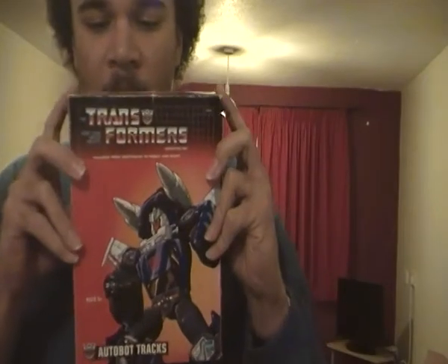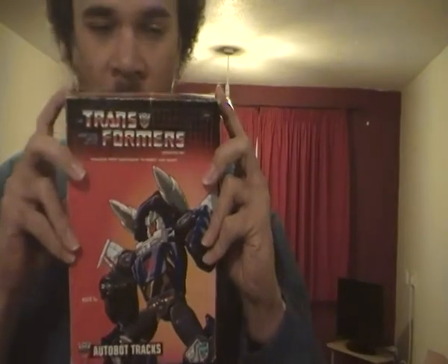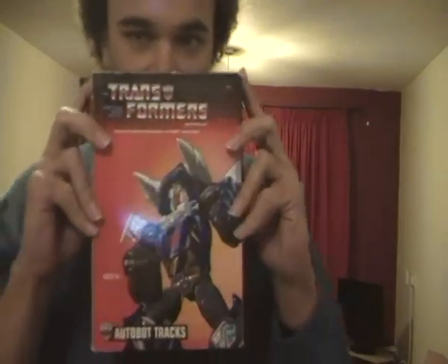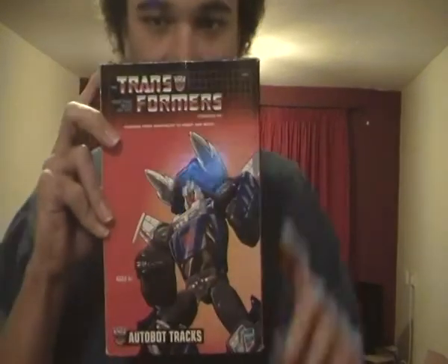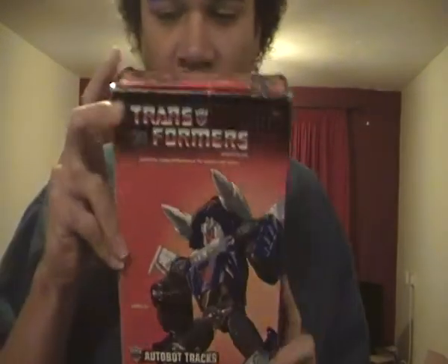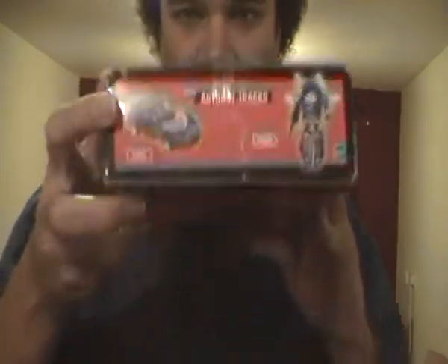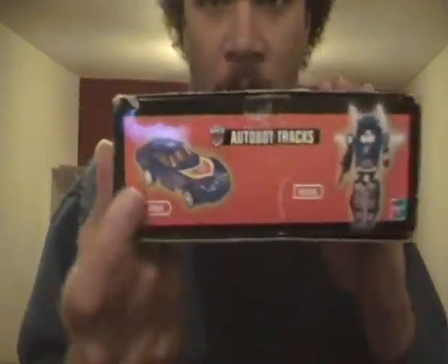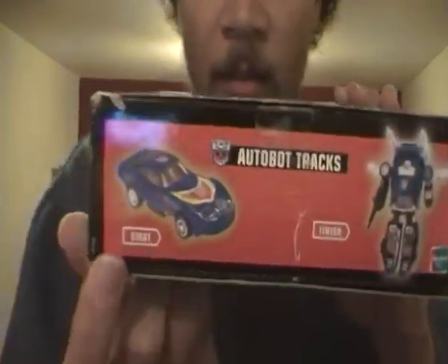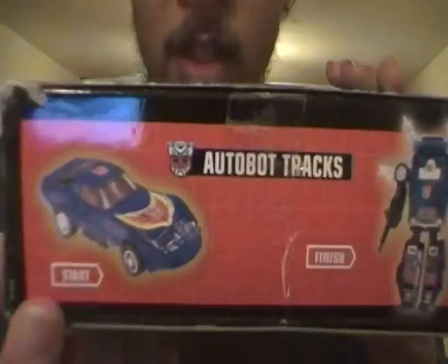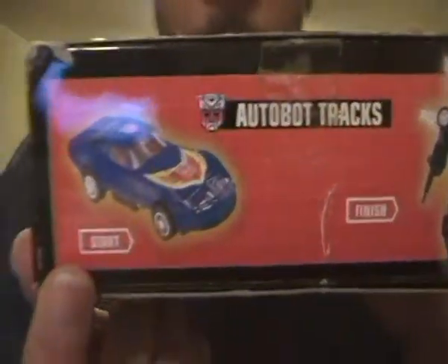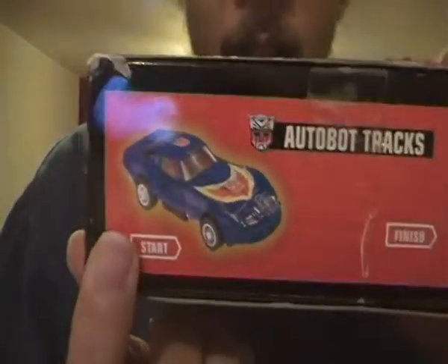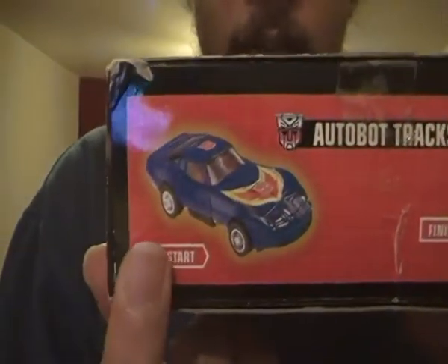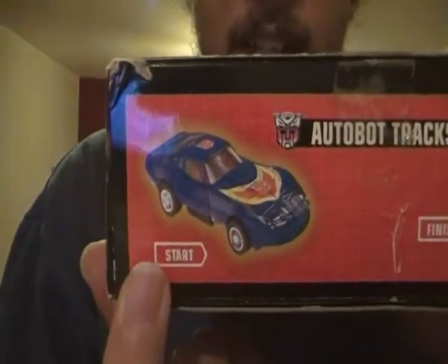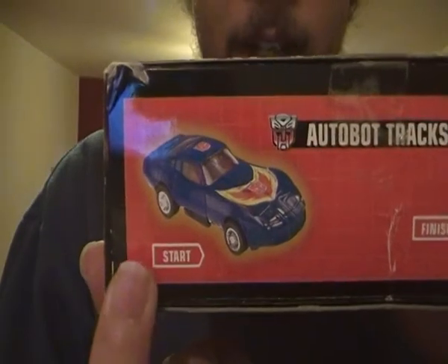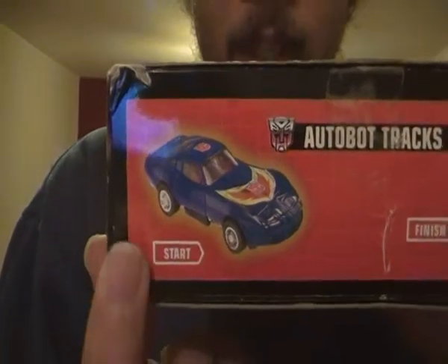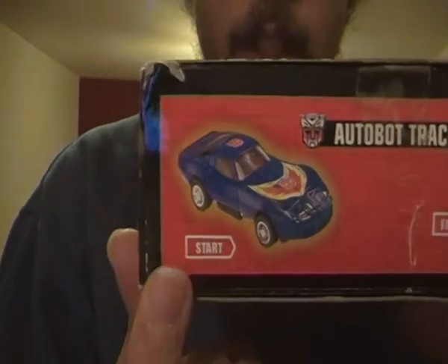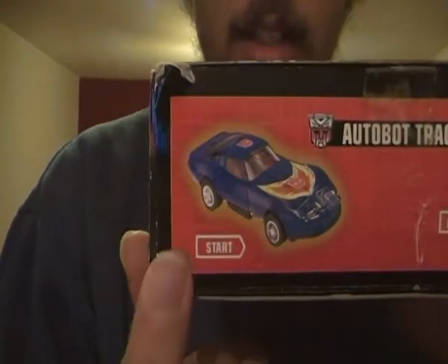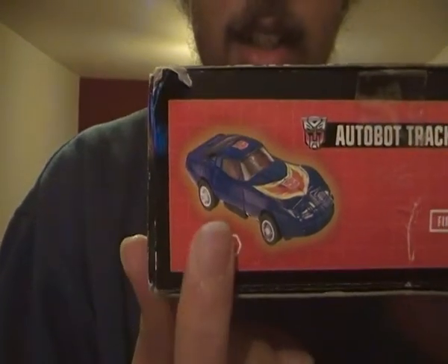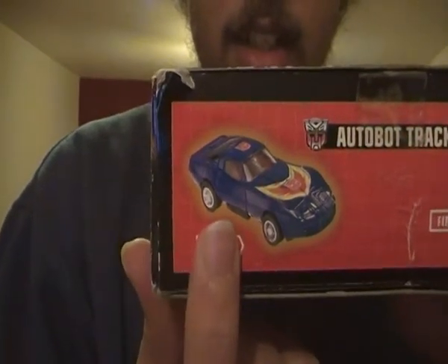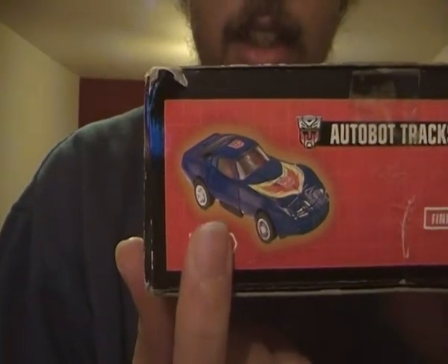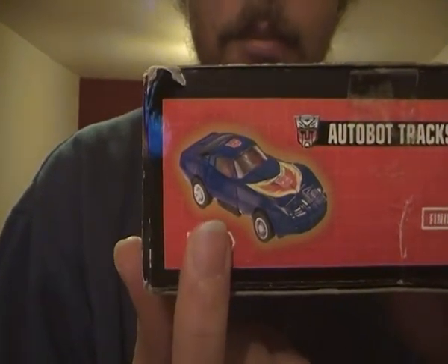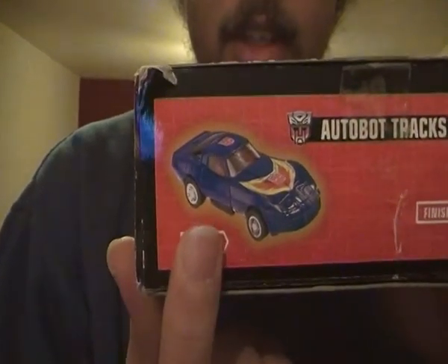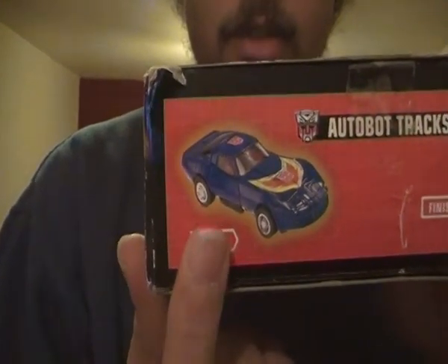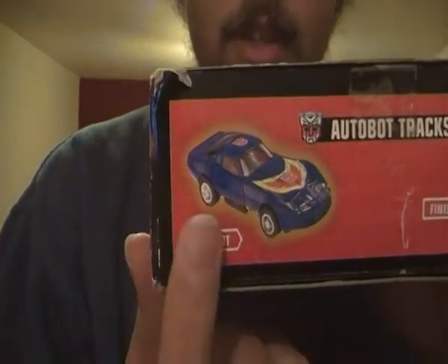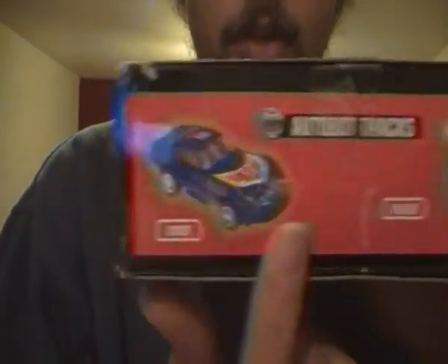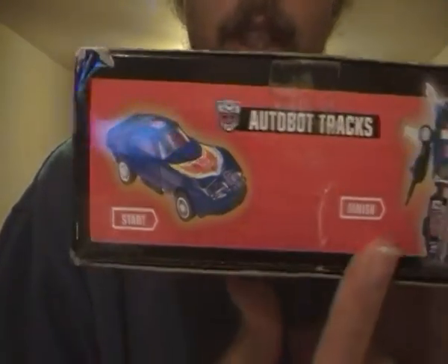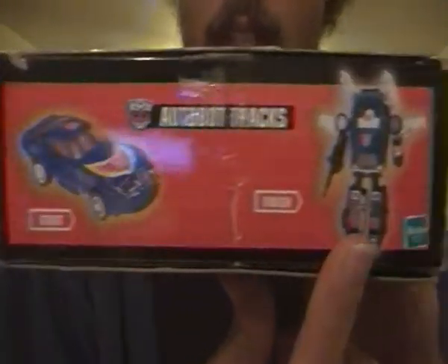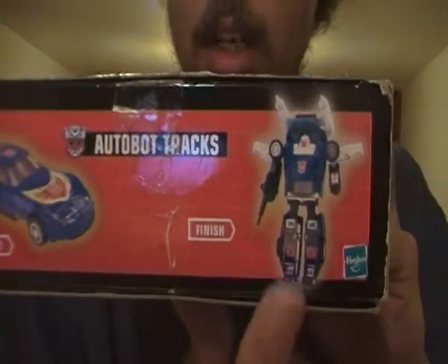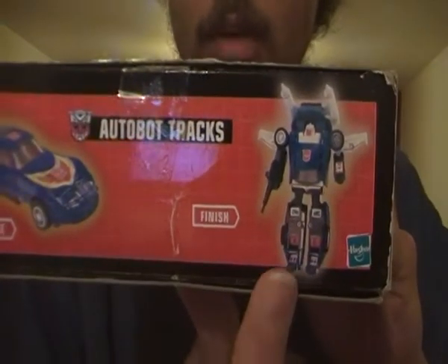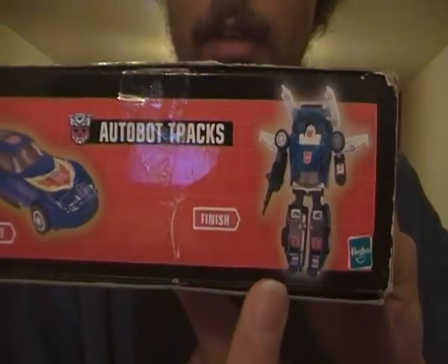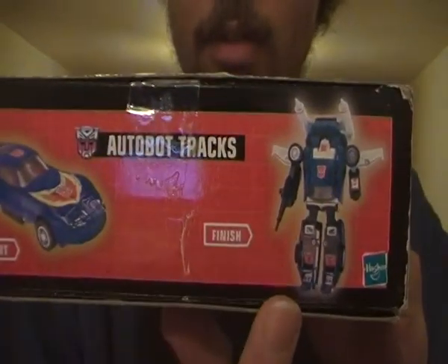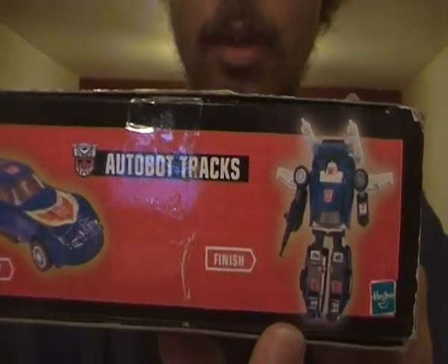He transforms into an American sports car, a Chevrolet Stingray — a blue coloured one at that — and transforms from this vehicle form into his robot form. This is real cool.